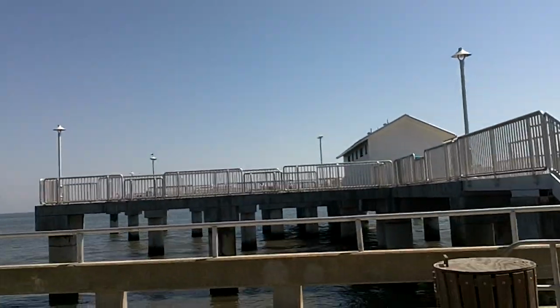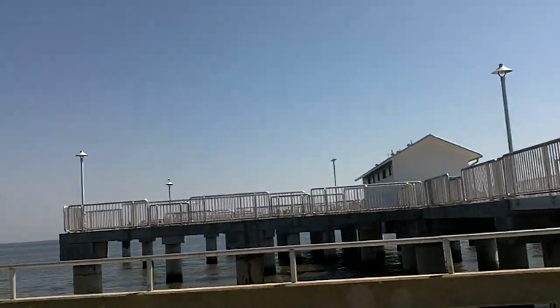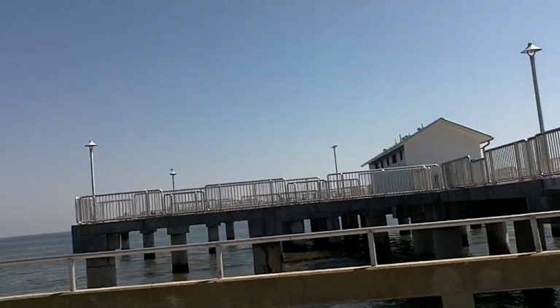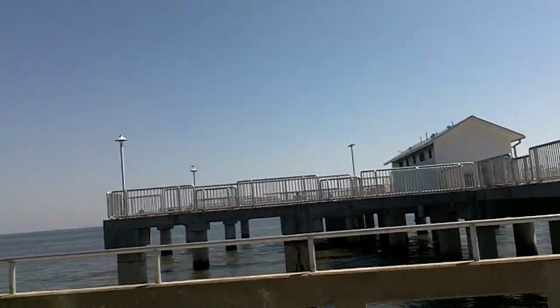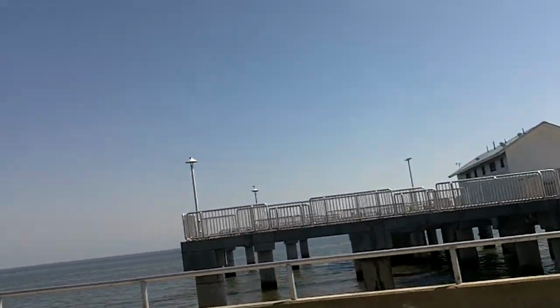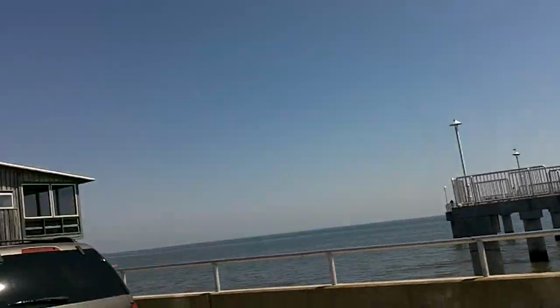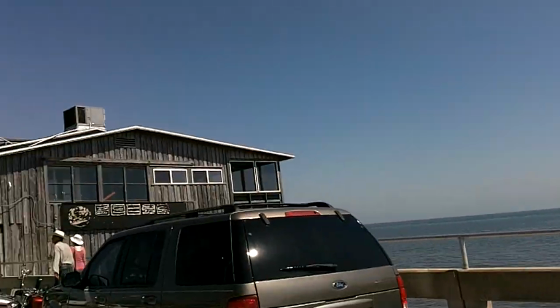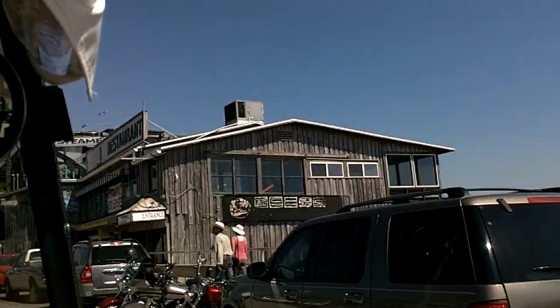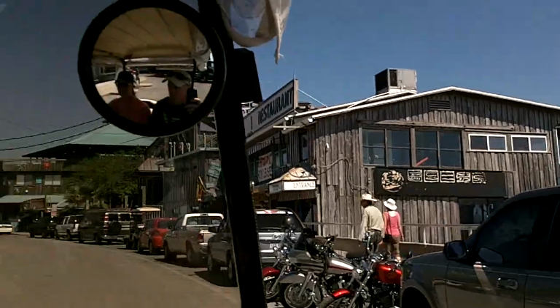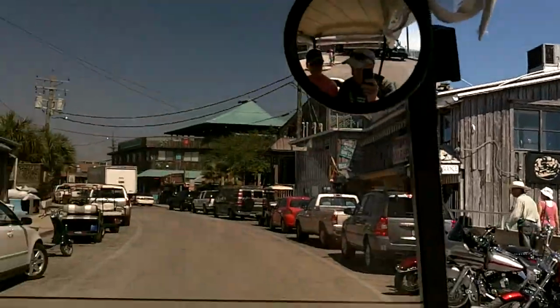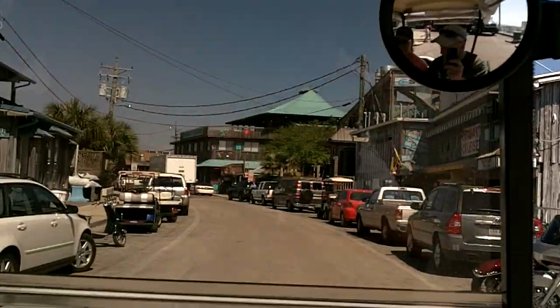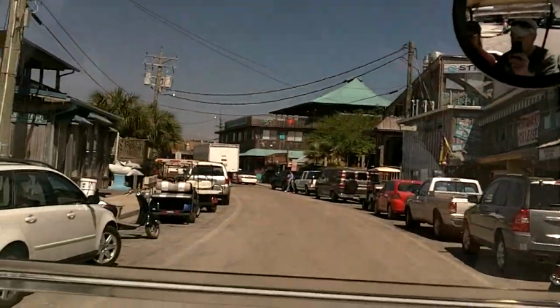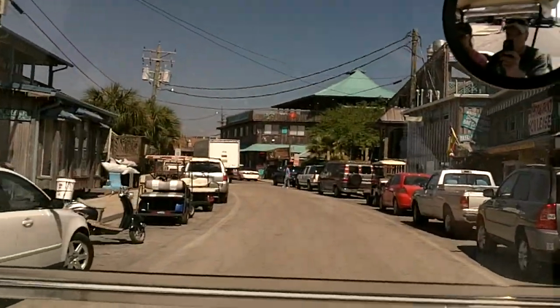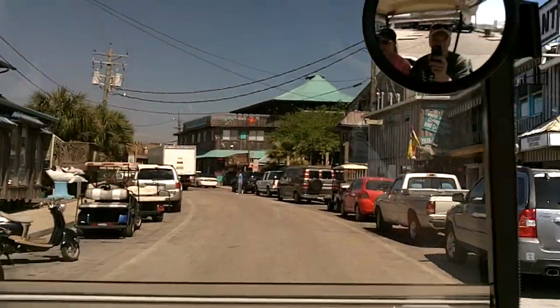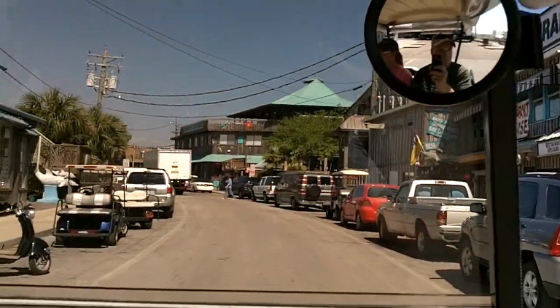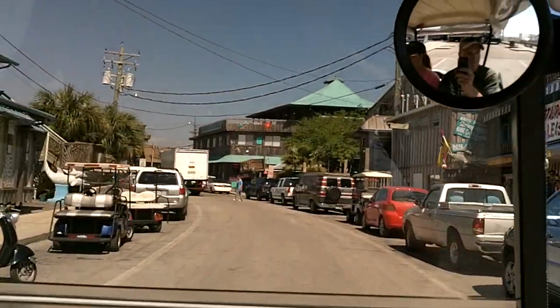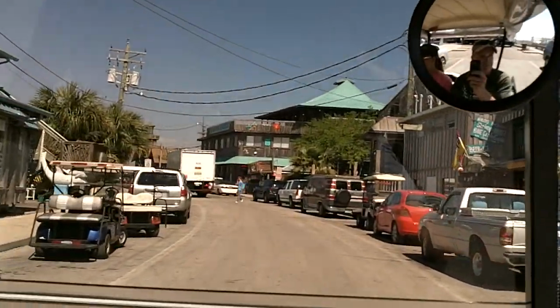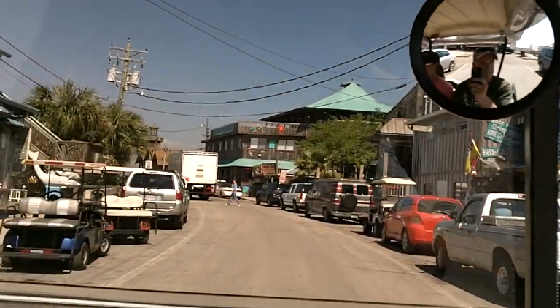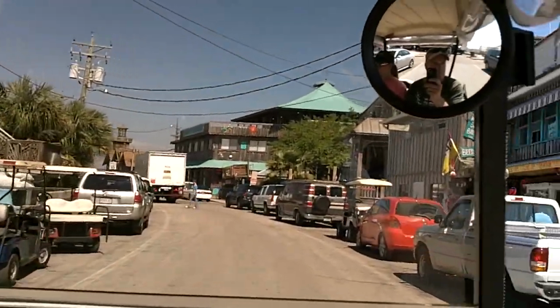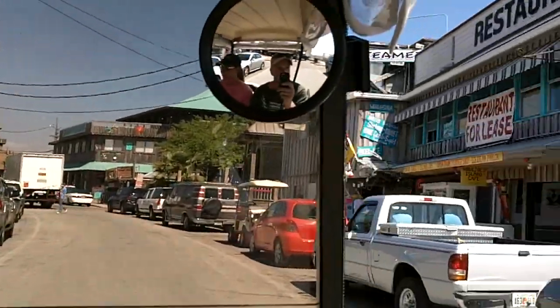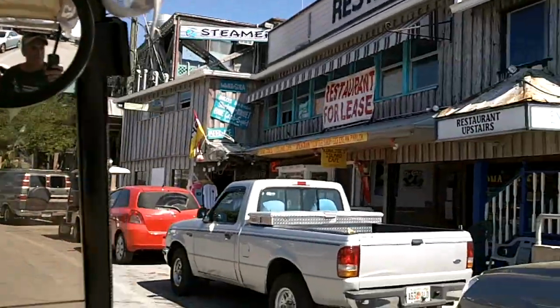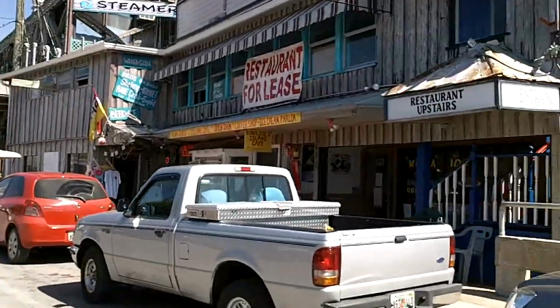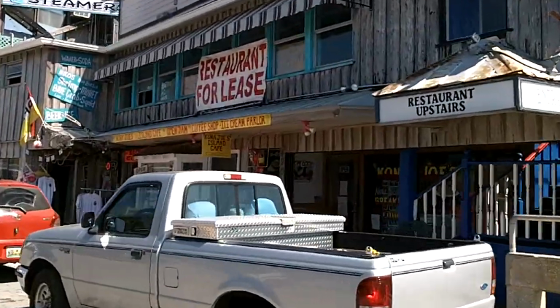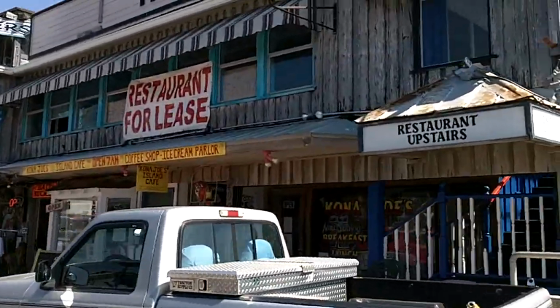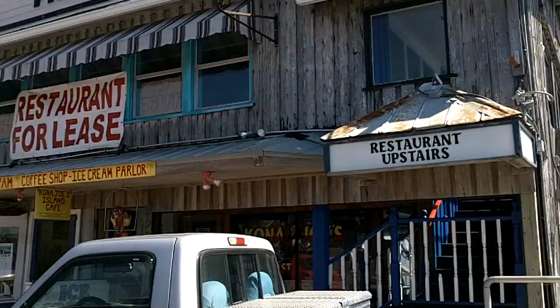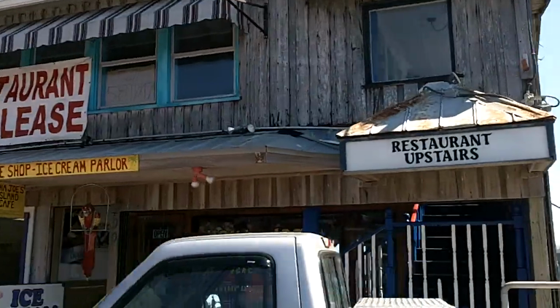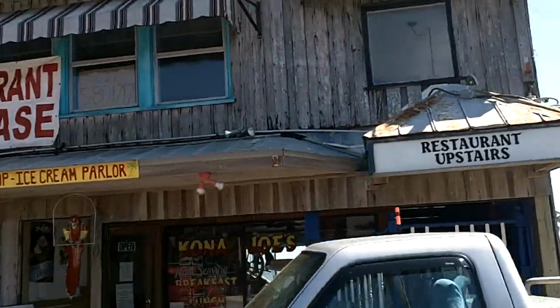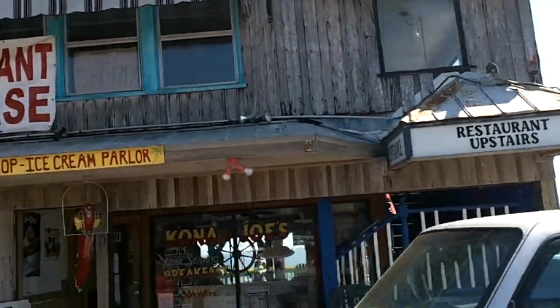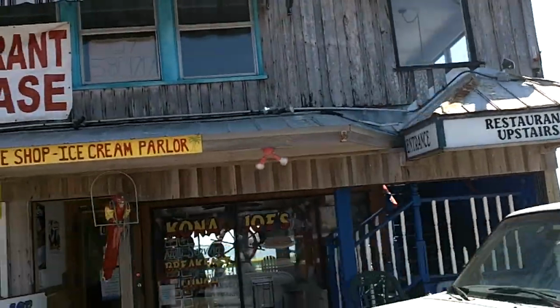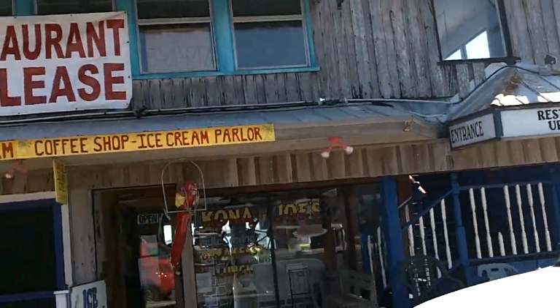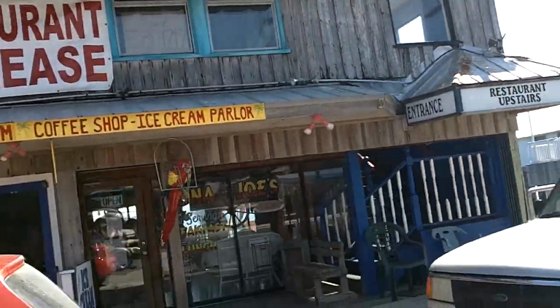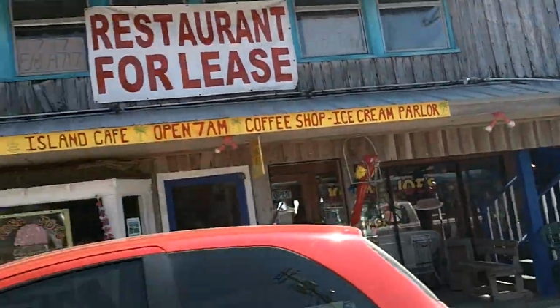The main pier. There's Kona Joe's — we met Kona Joe's the other night.